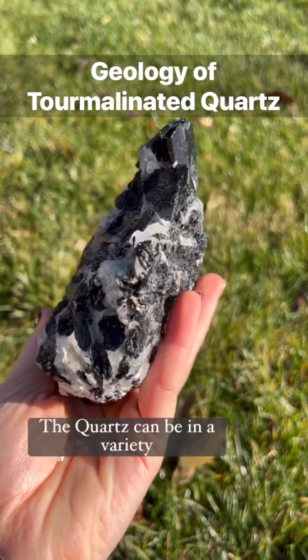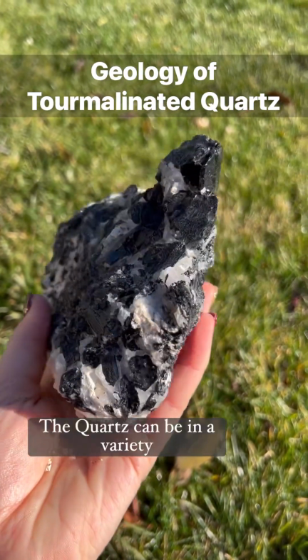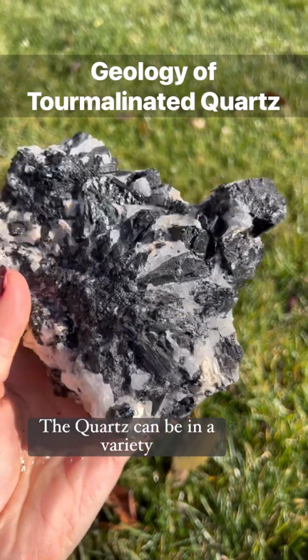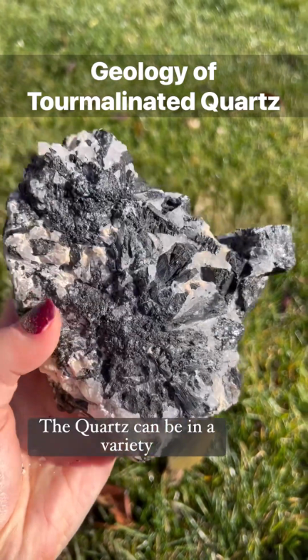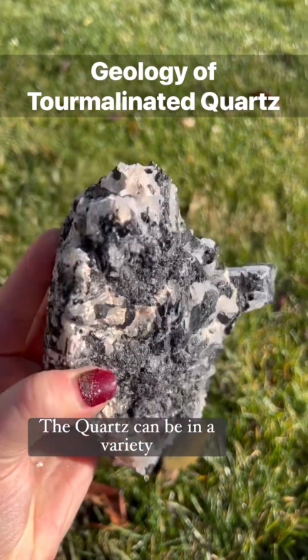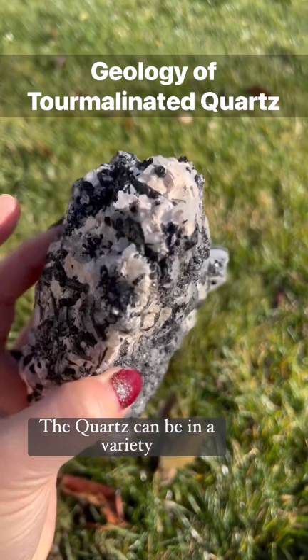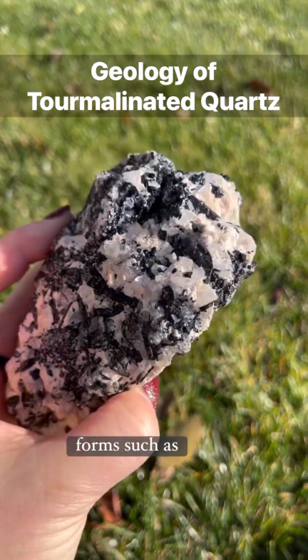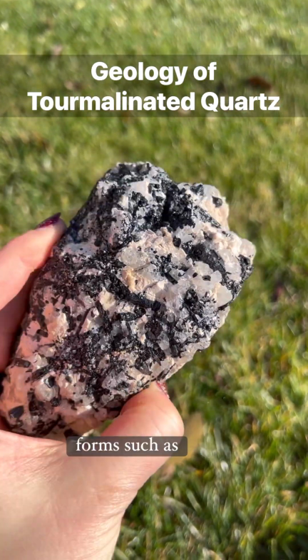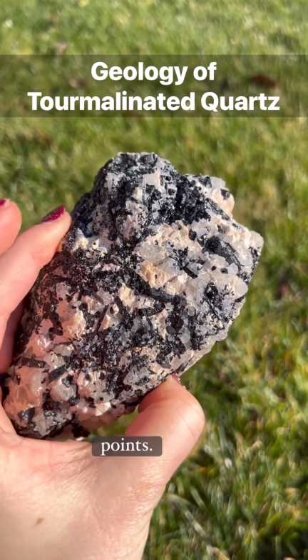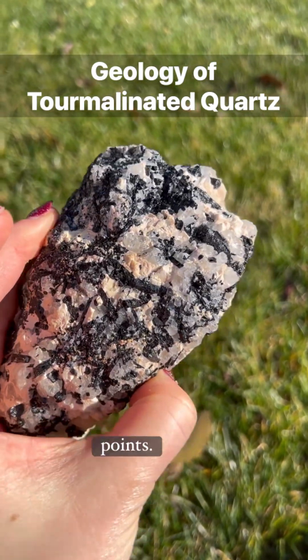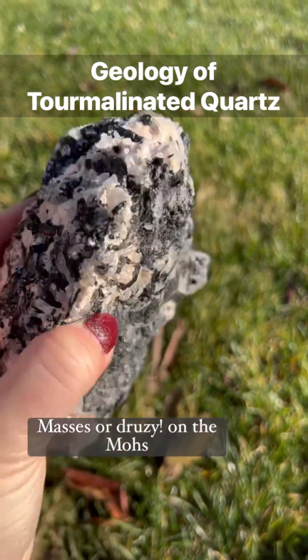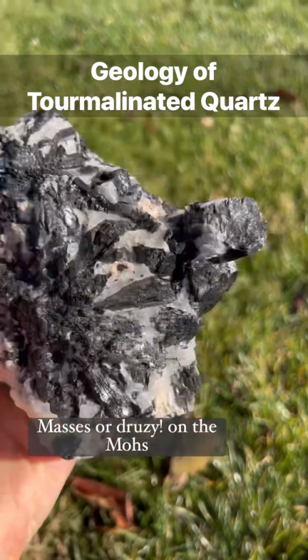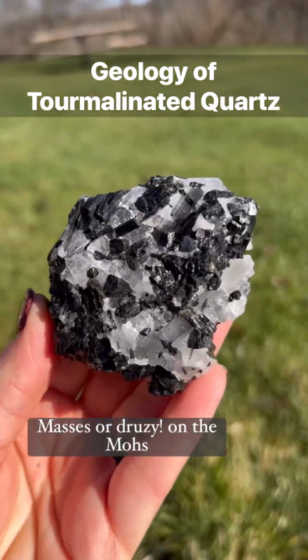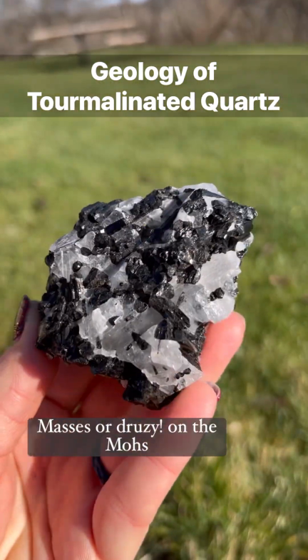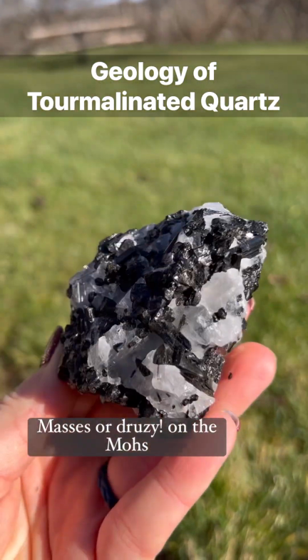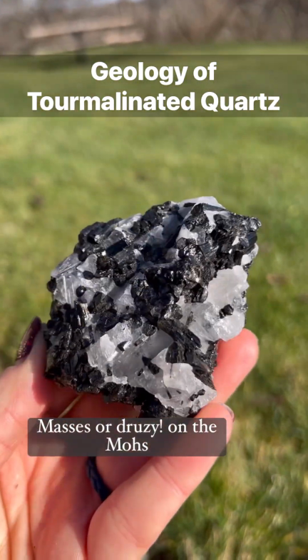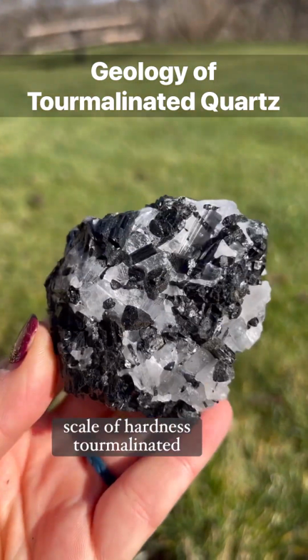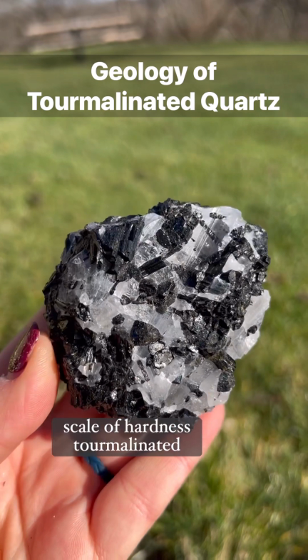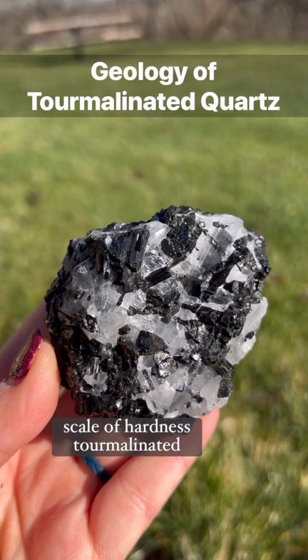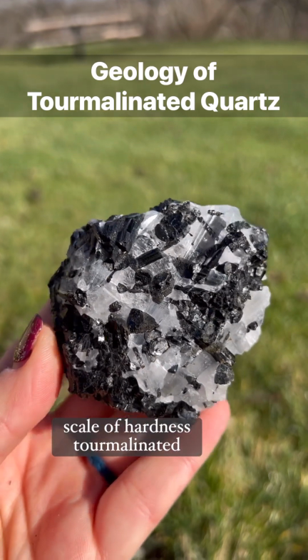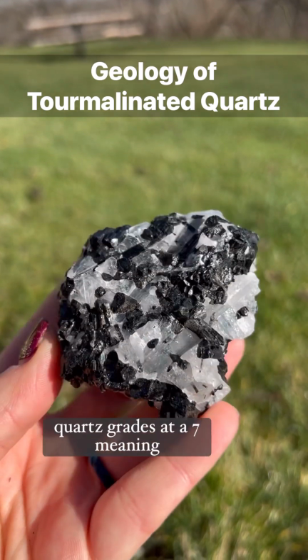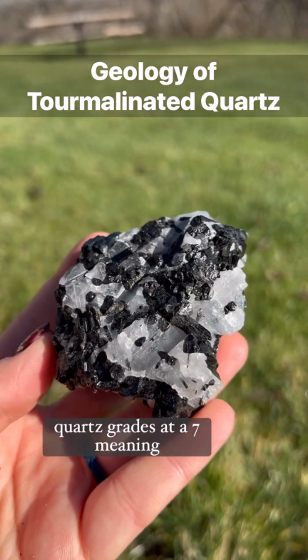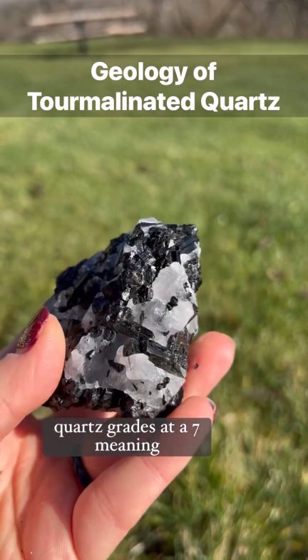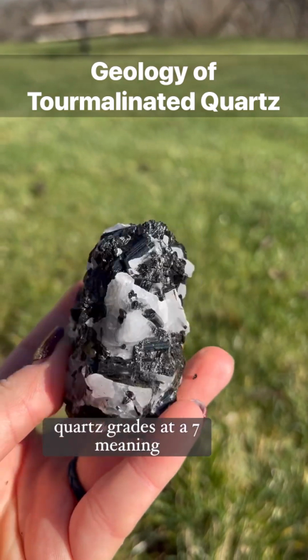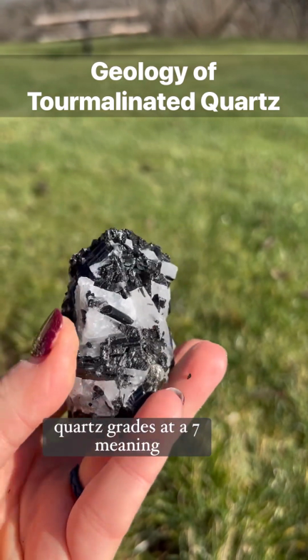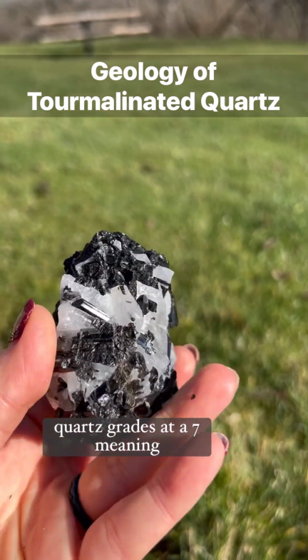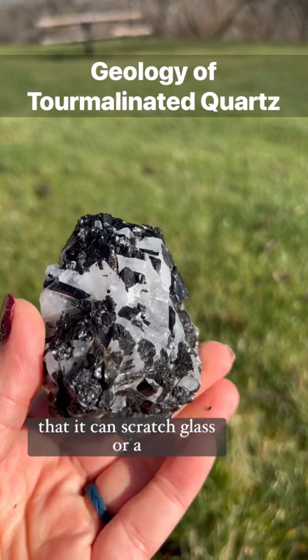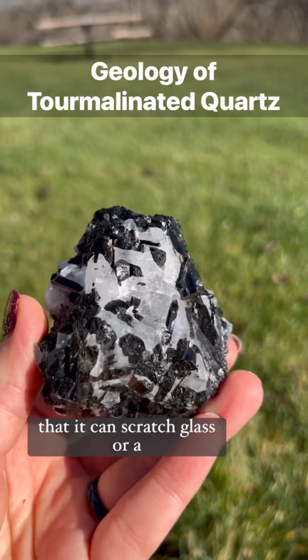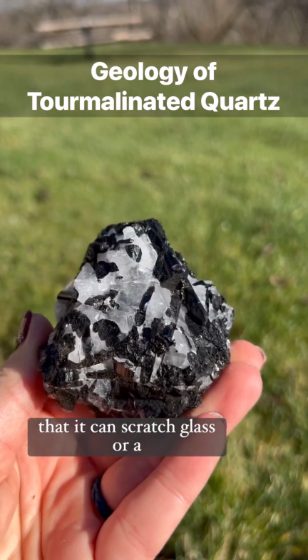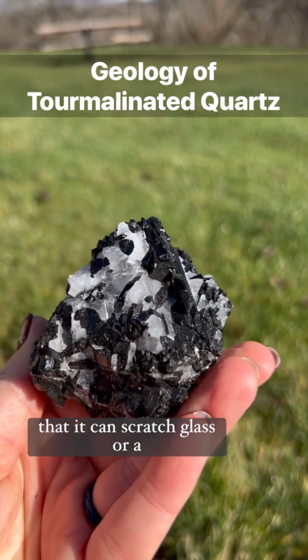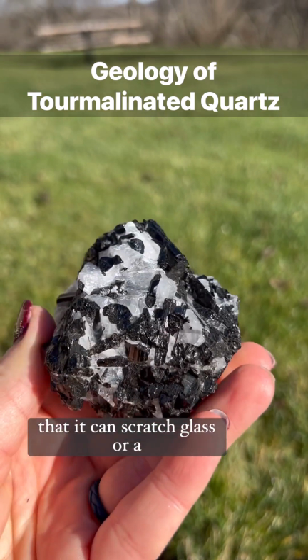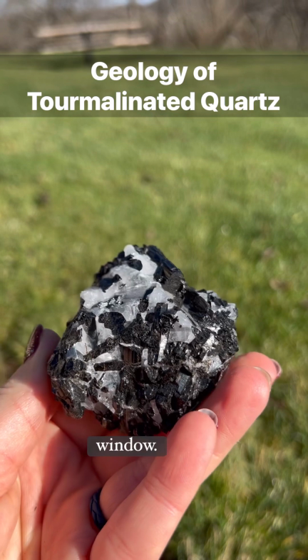The quartz can be in a variety of forms such as points, masses, or geodes. On the Mohs scale of hardness, tourmalinated quartz grades at a seven, meaning that it can scratch glass or a window.